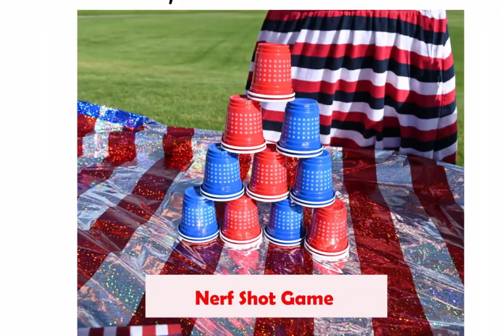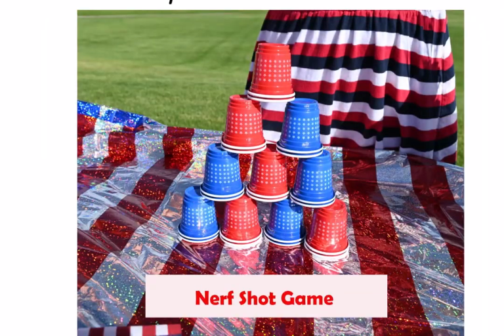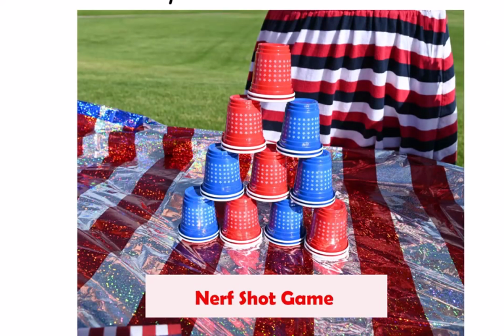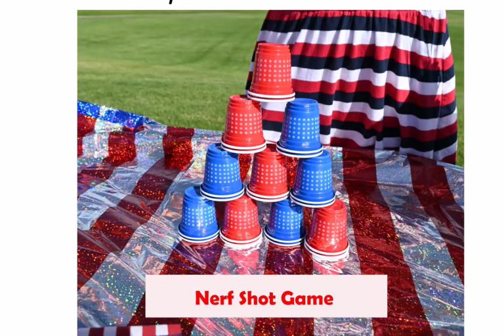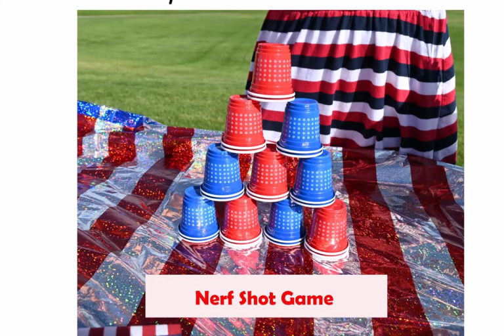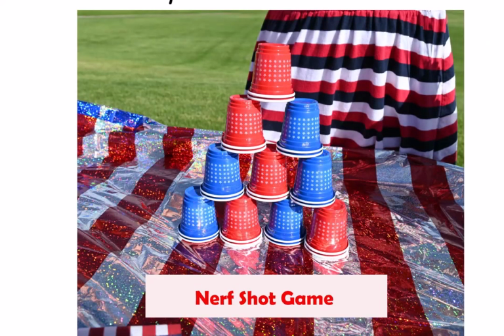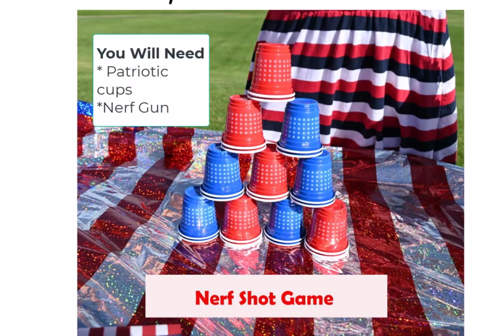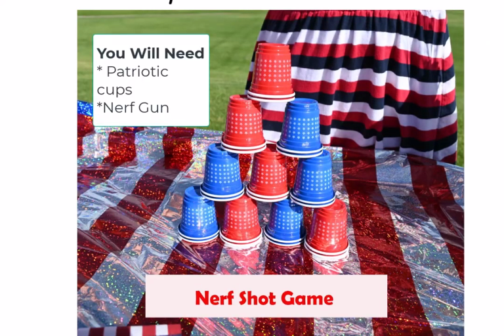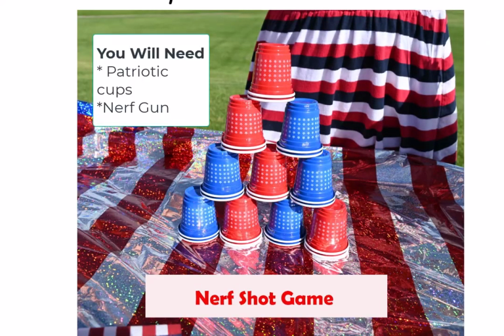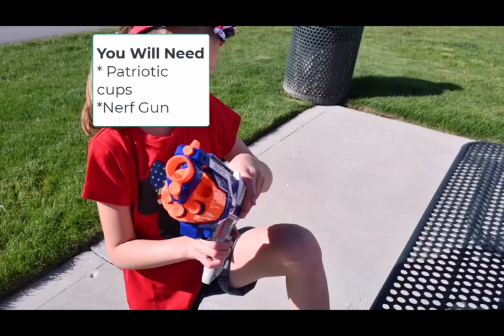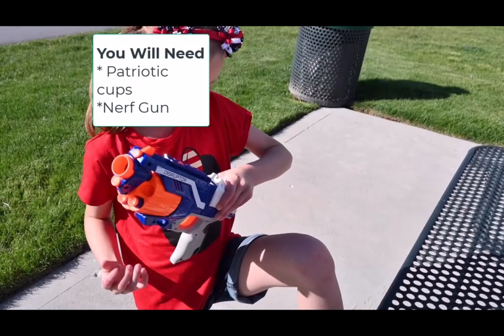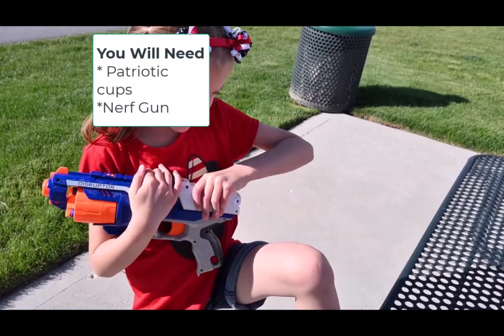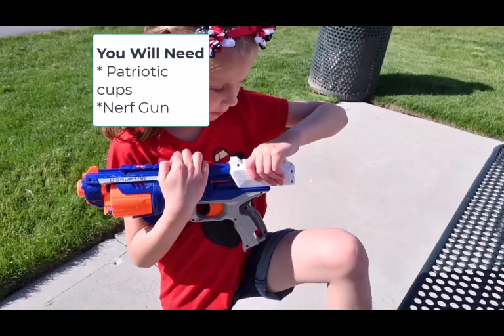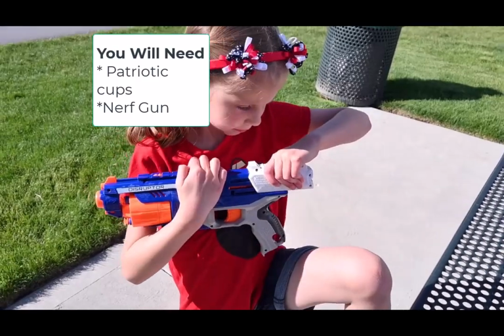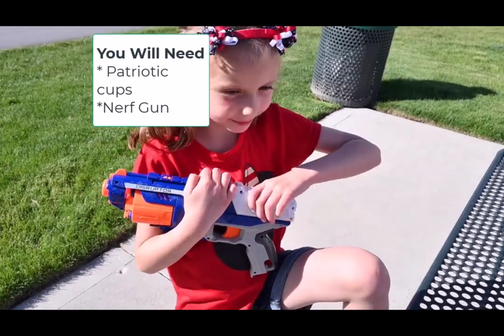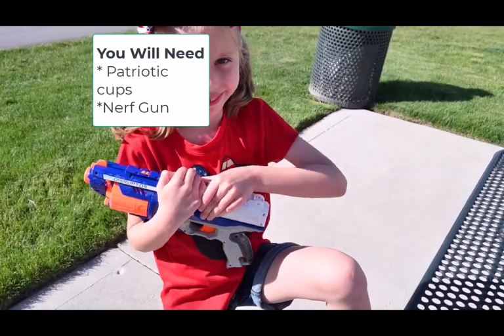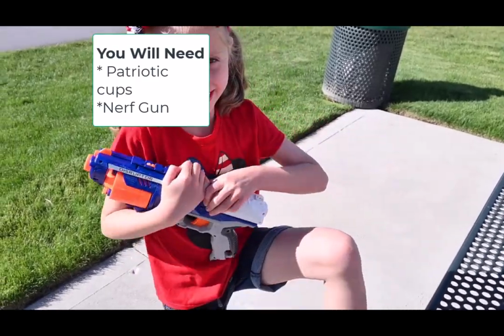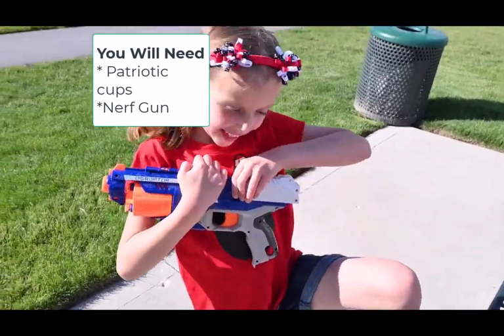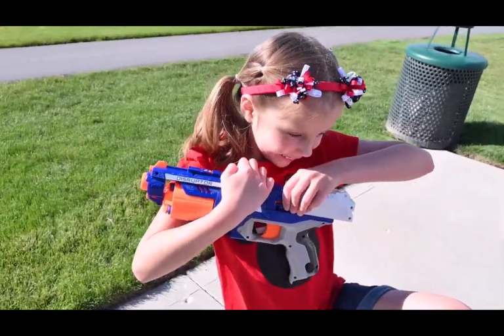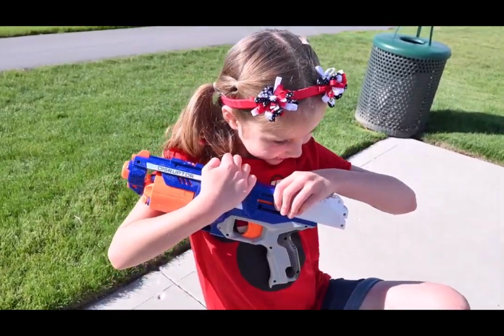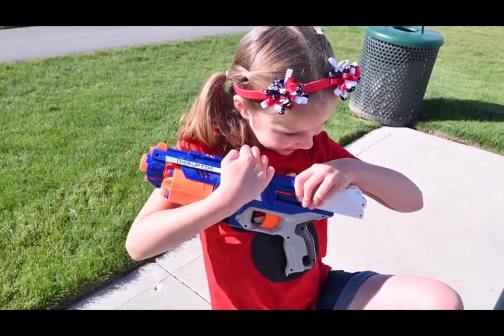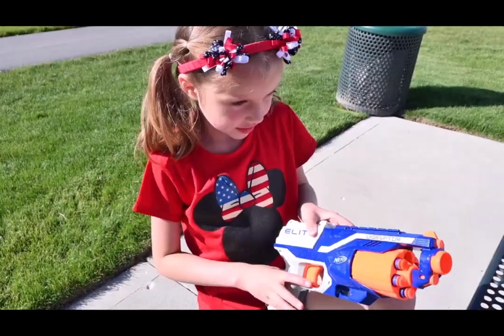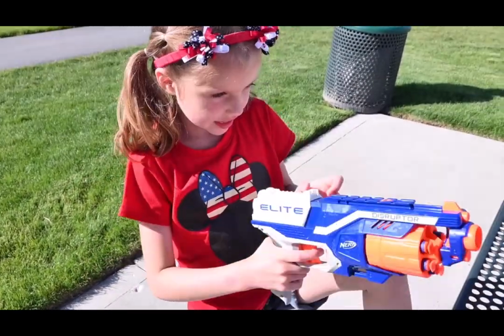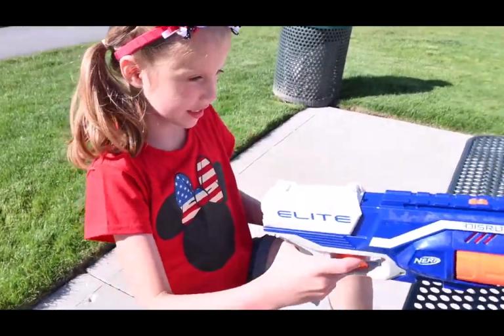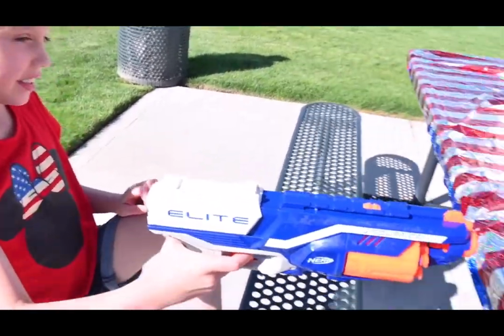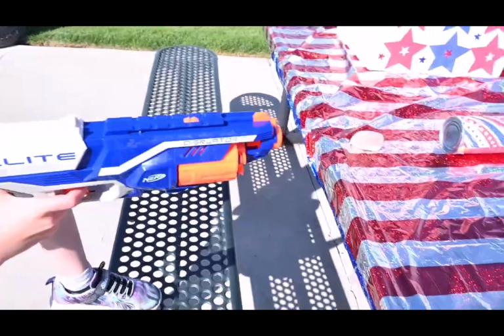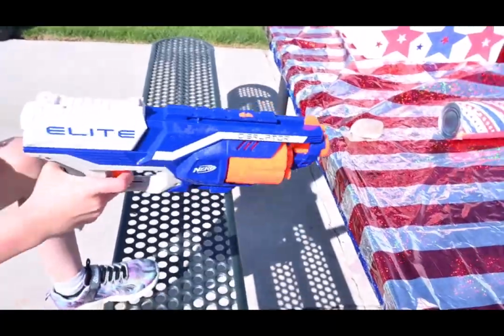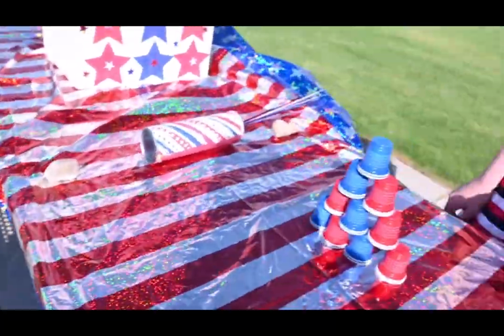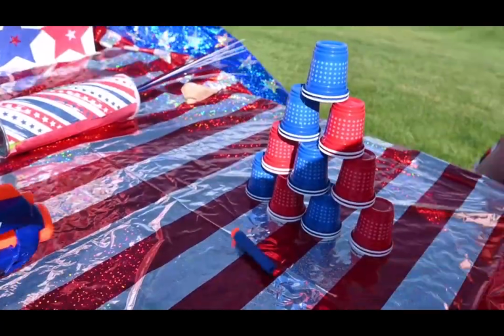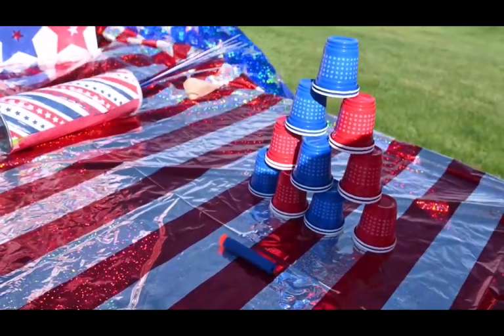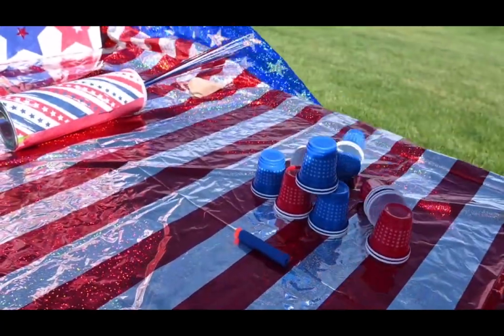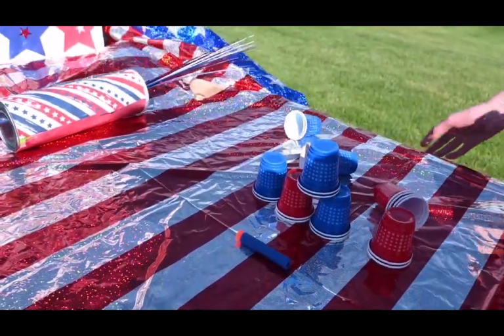Our next game is the Nerf Shot game. For this game you will need patriotic cups that you set up in a pyramid shape and a Nerf gun. Have guests stand at a designated area and see if they are able to shoot down the top.